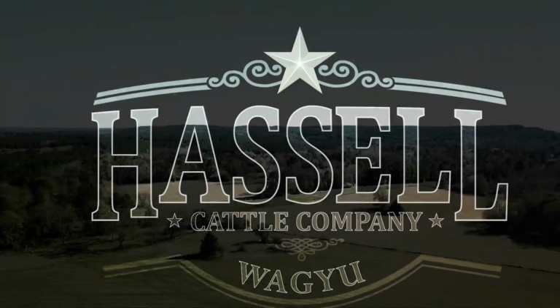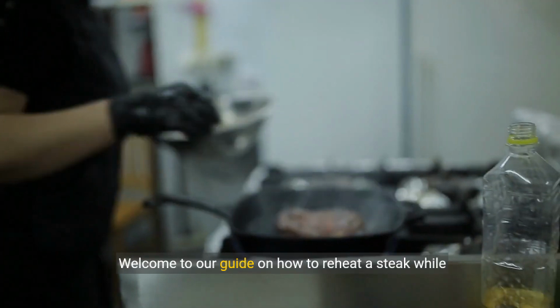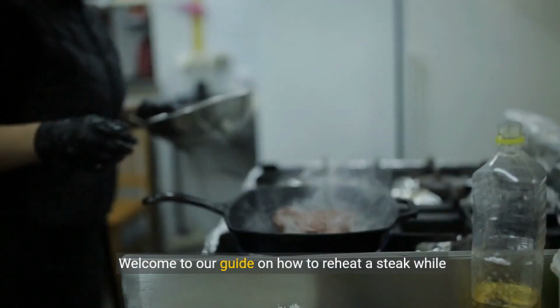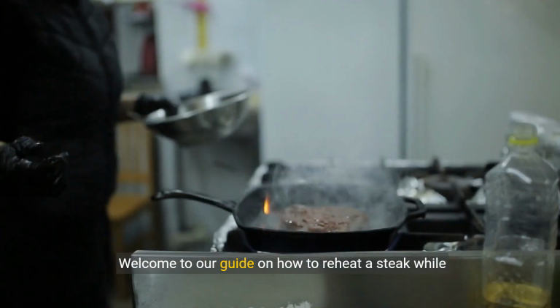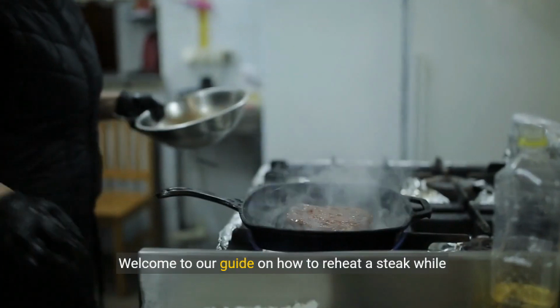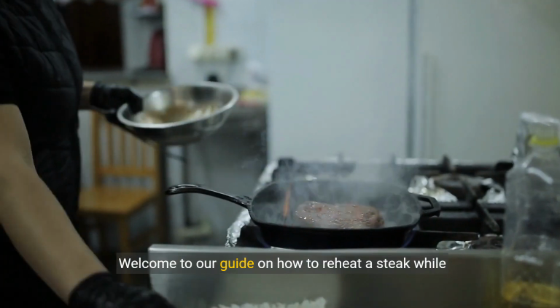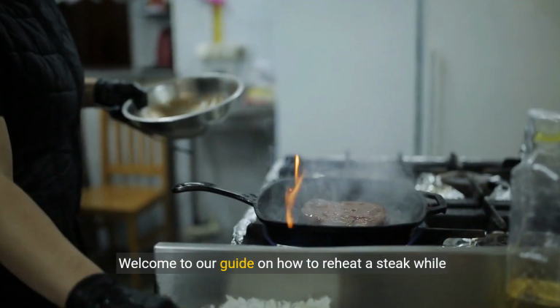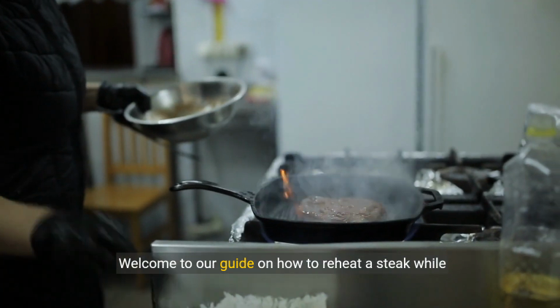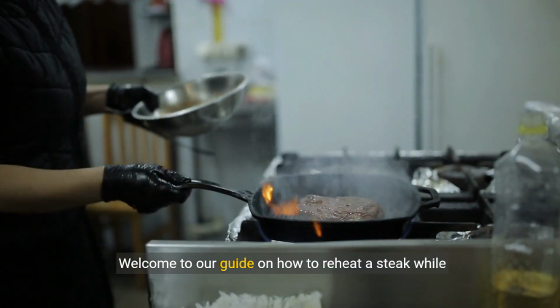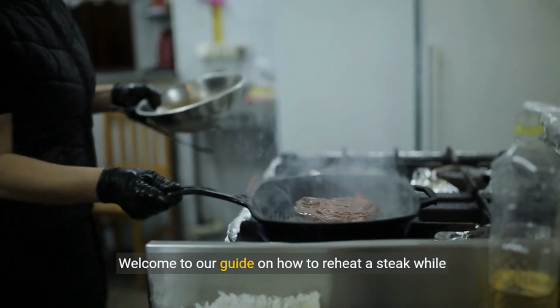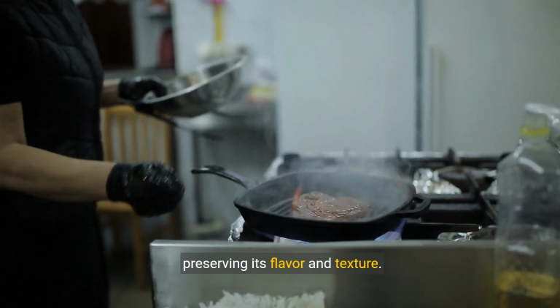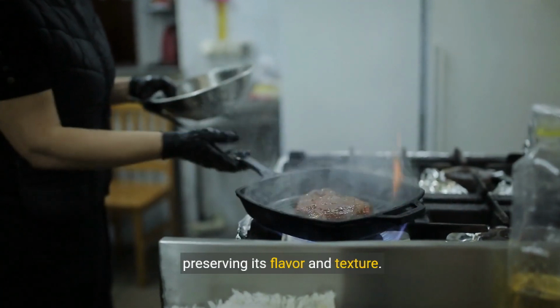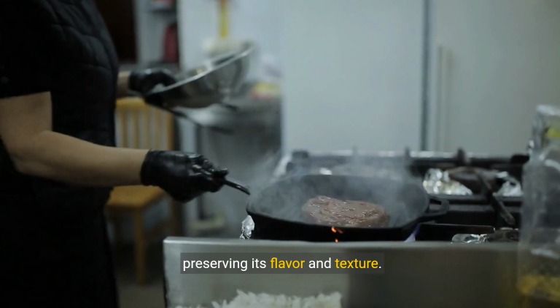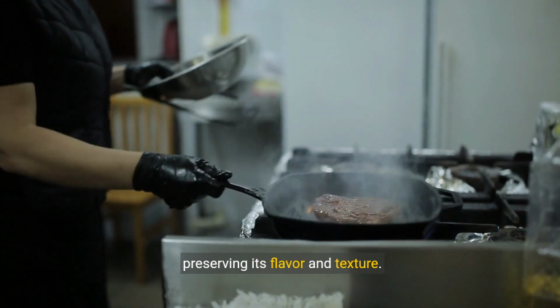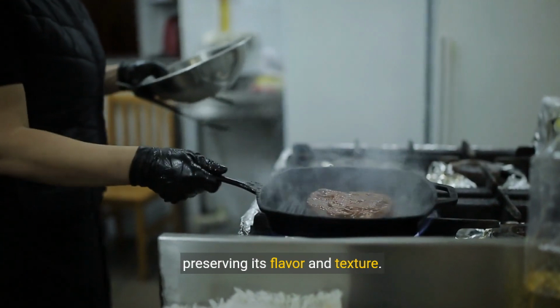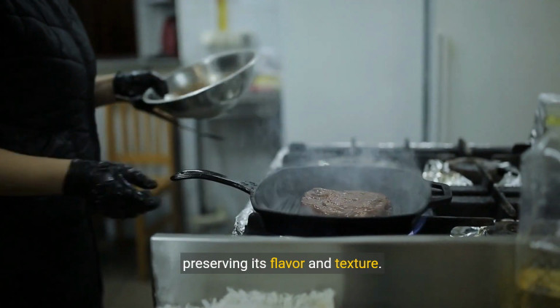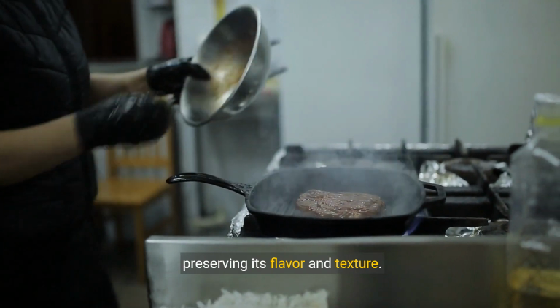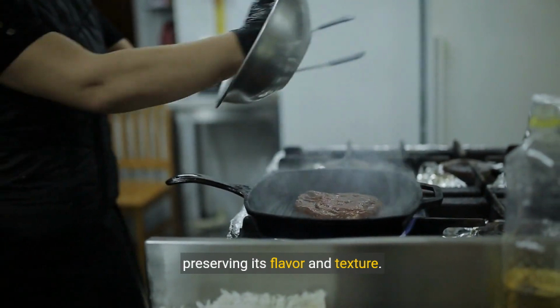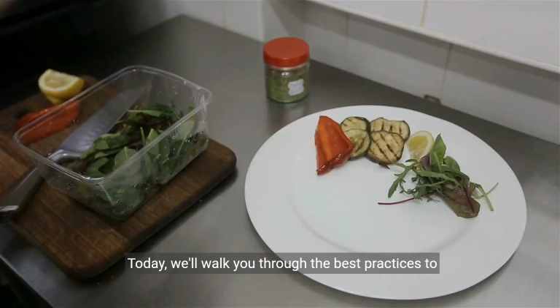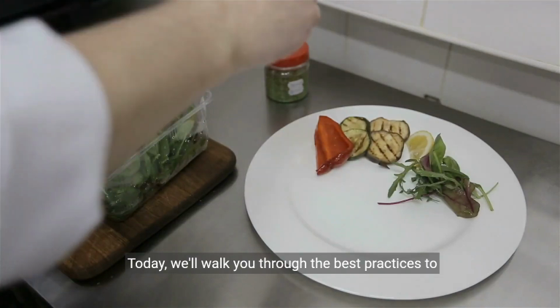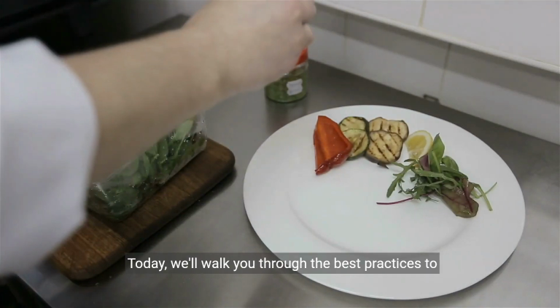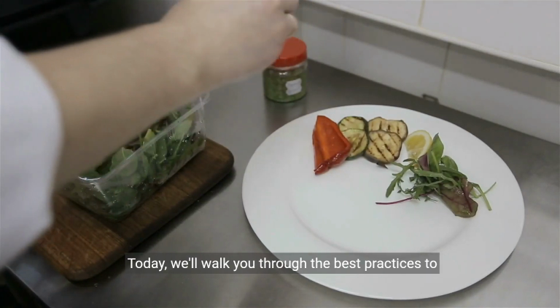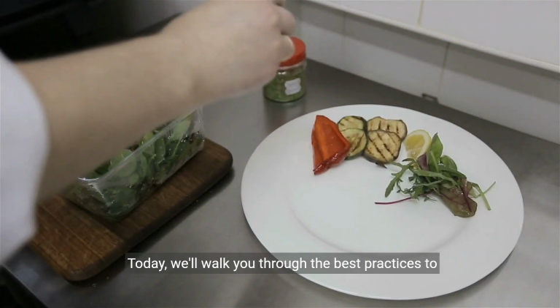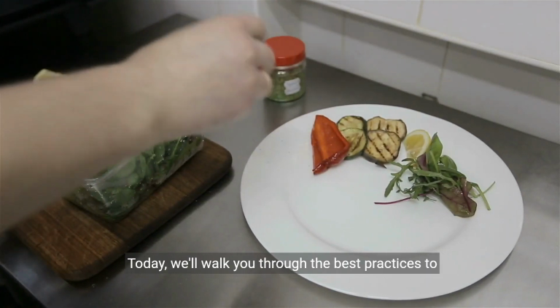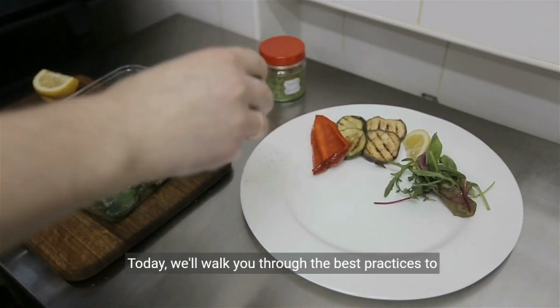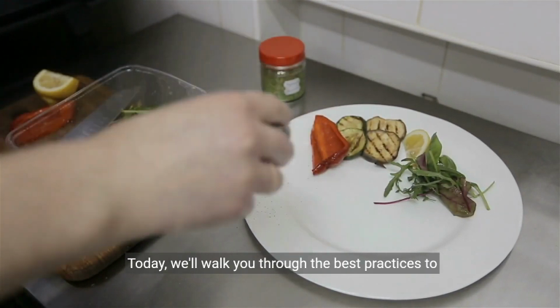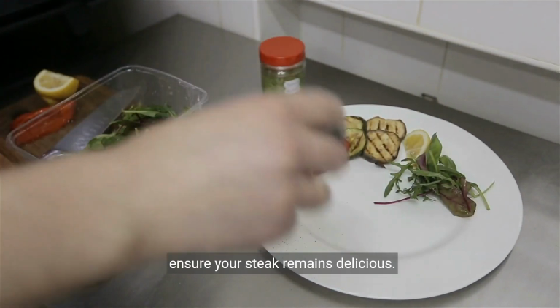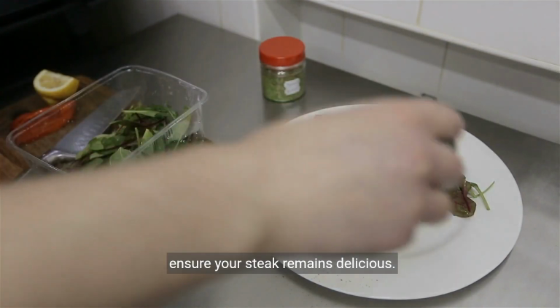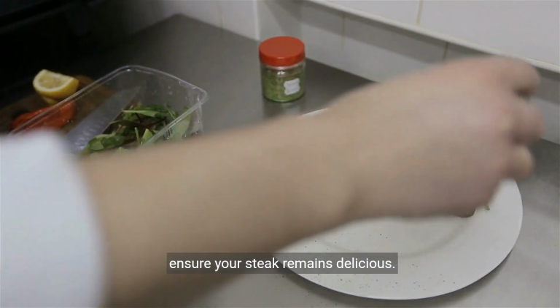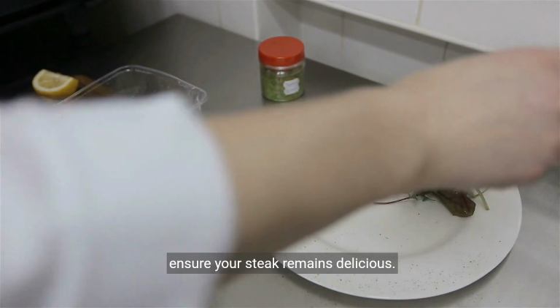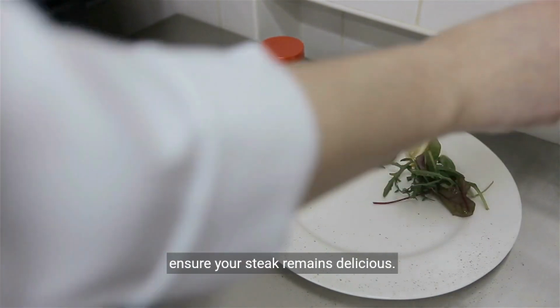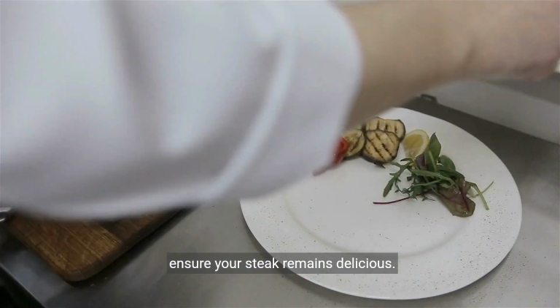Welcome to our guide on how to reheat a steak while preserving its flavor and texture. Today, we'll walk you through the best practices to ensure your steak remains delicious.